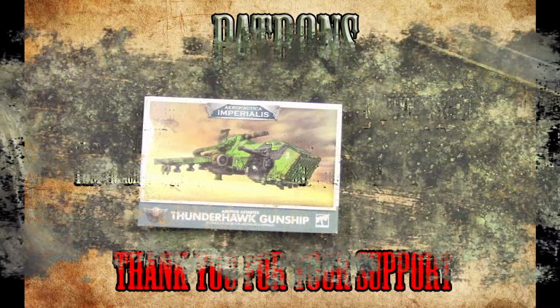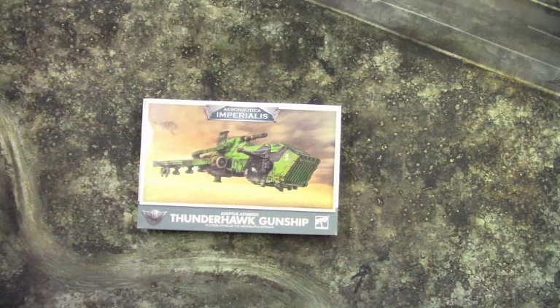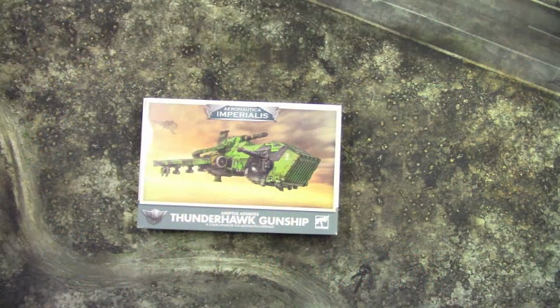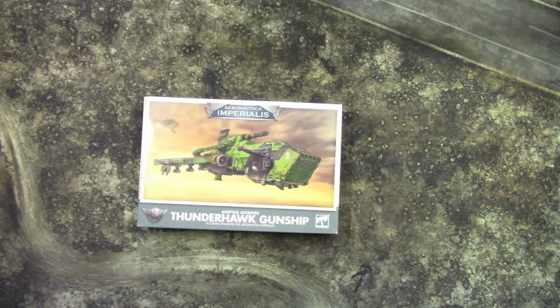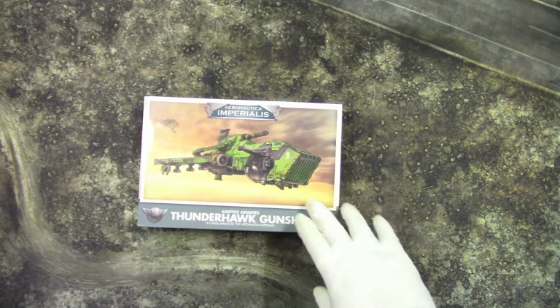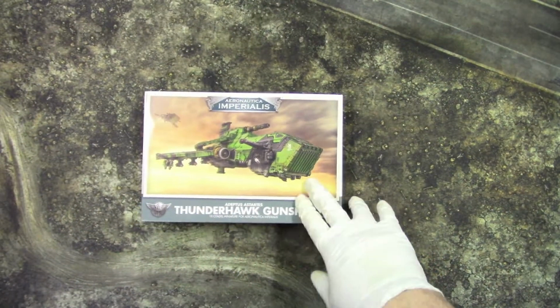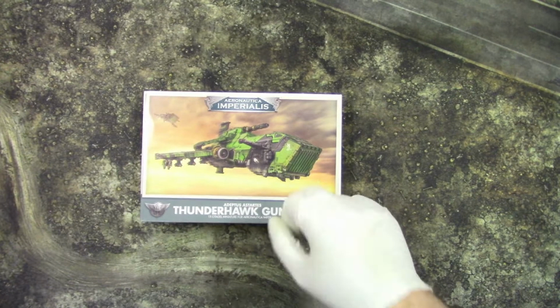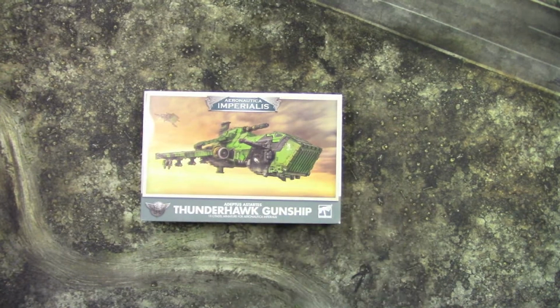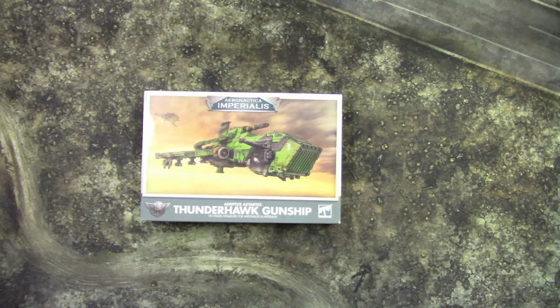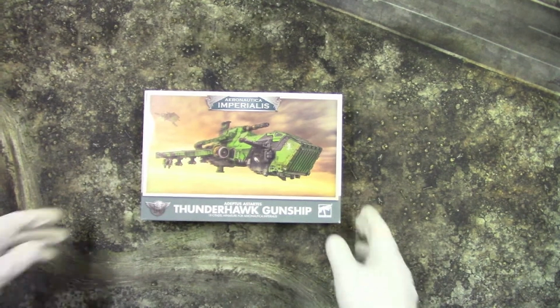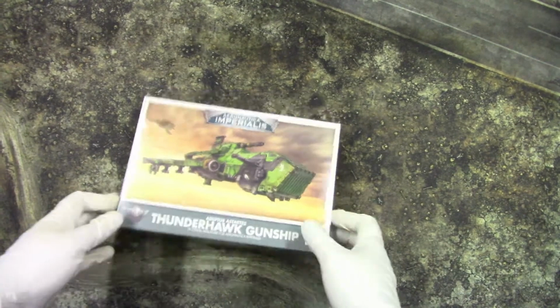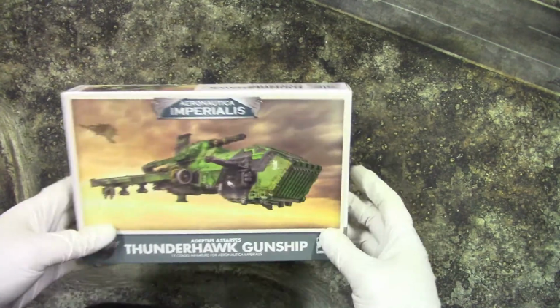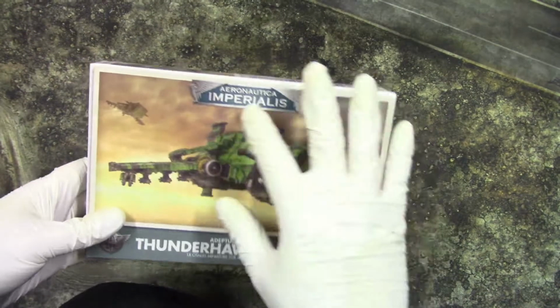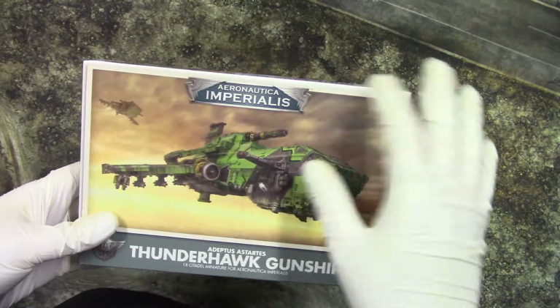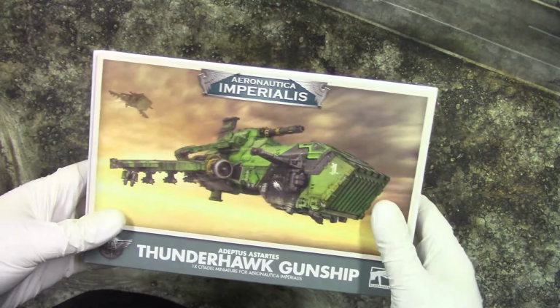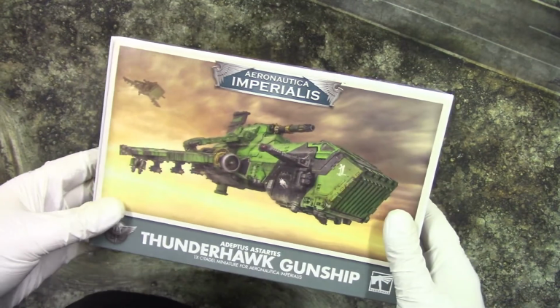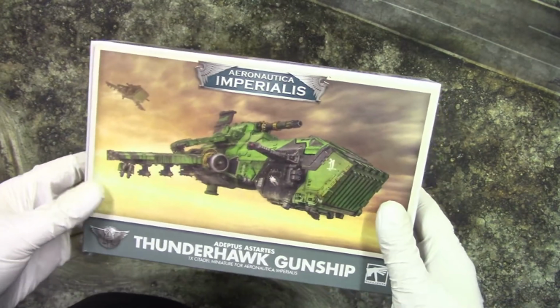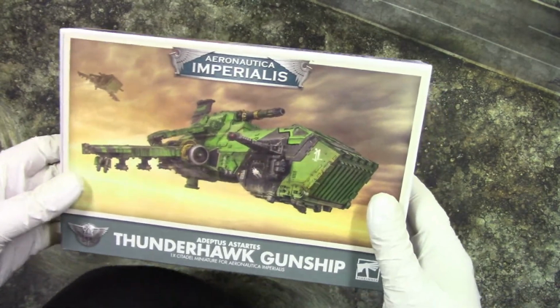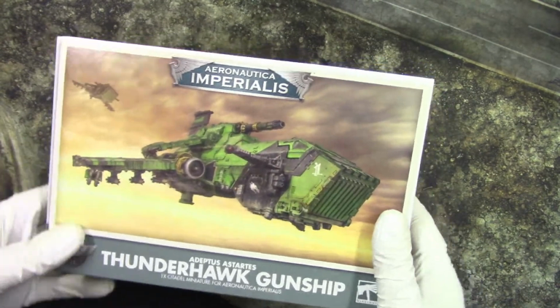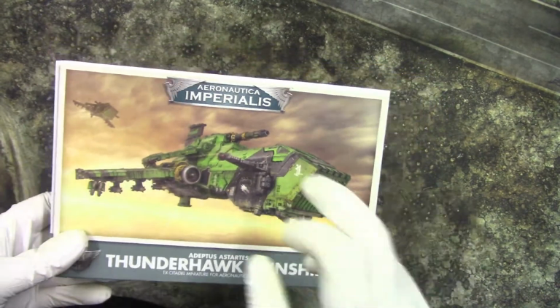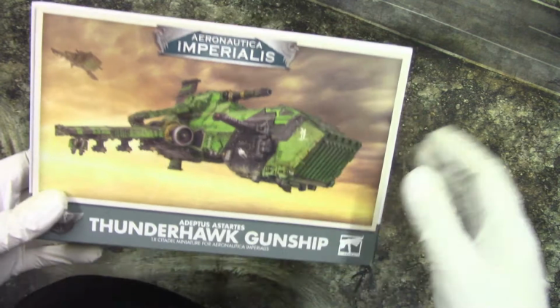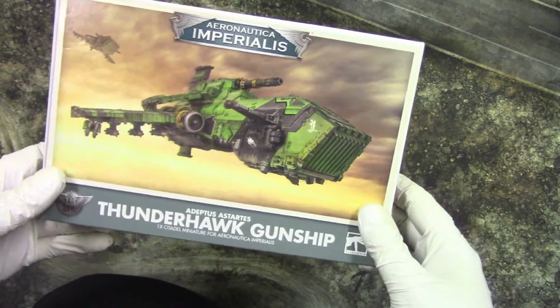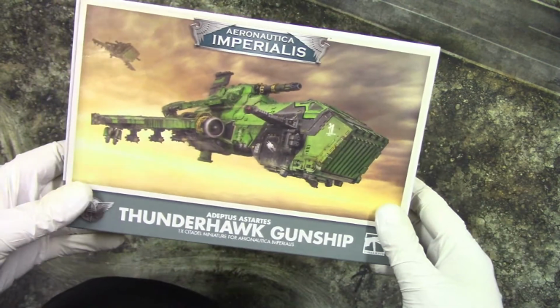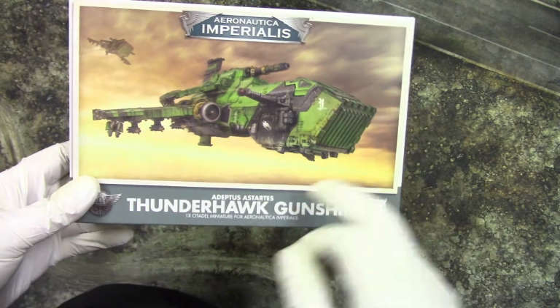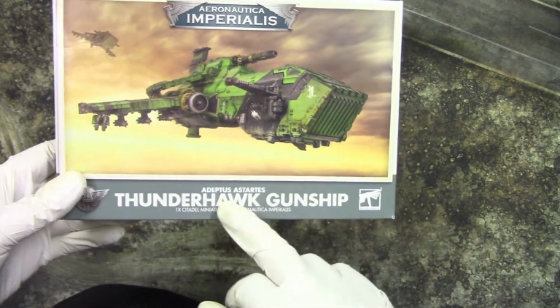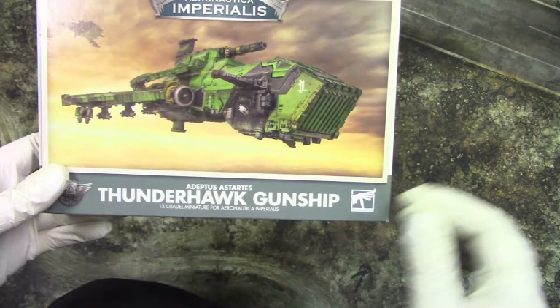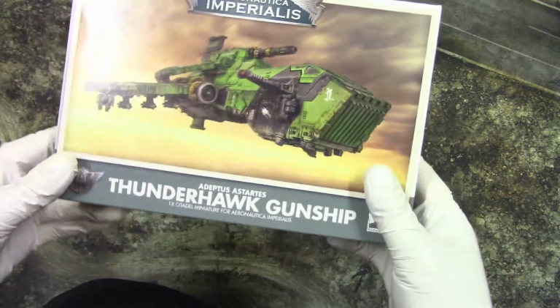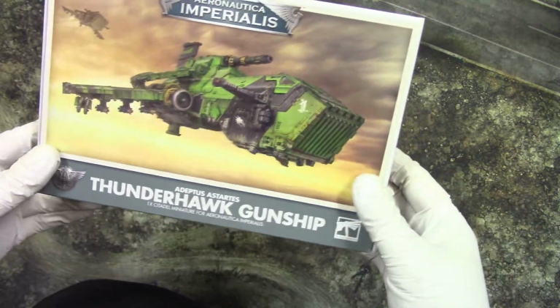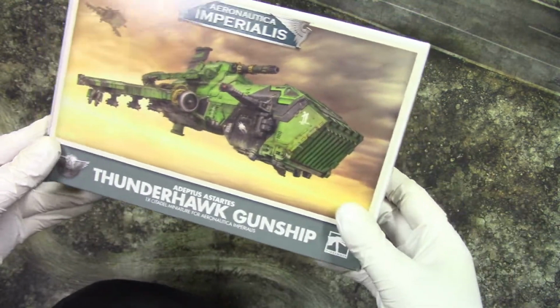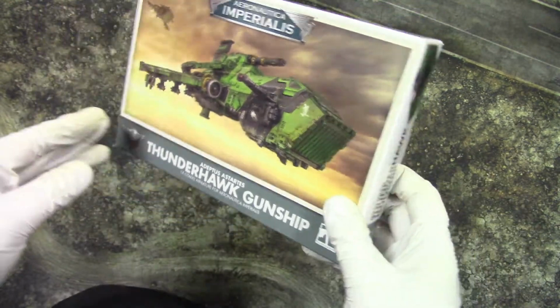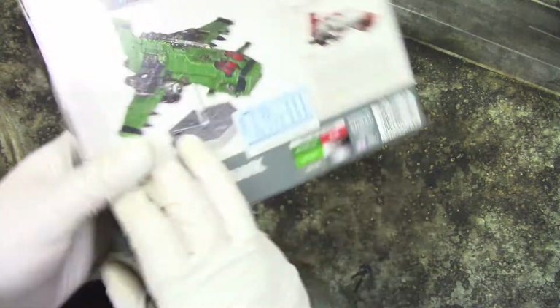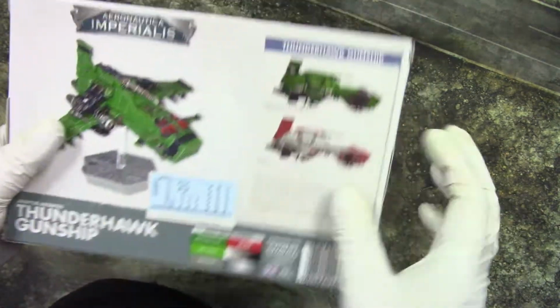Welcome to GrumpyGuyGaming. This is an unboxing of Aeronautica Imperialis Adeptus Astartes Thunderhawk Gunship.